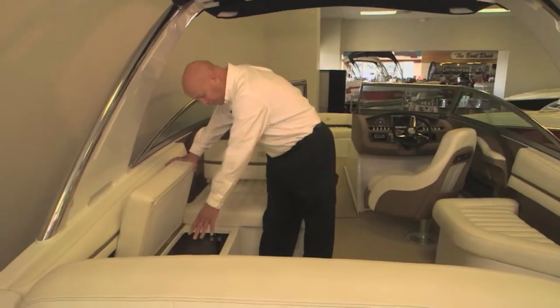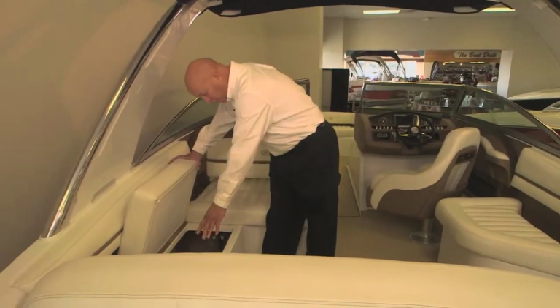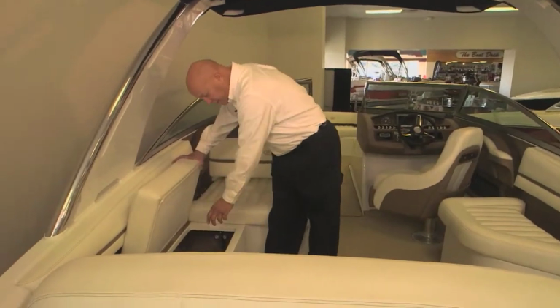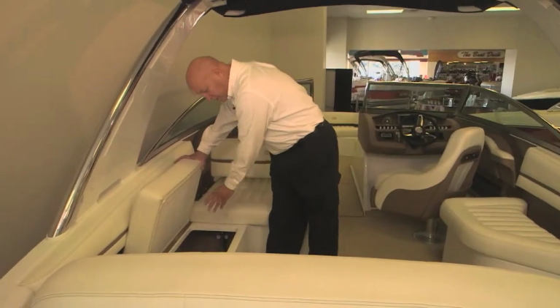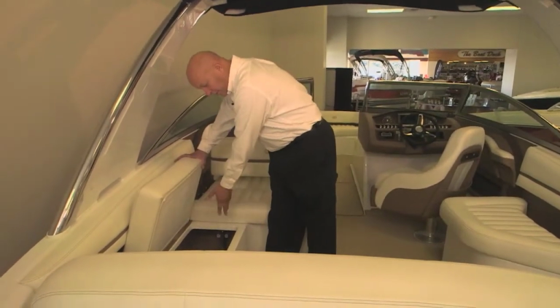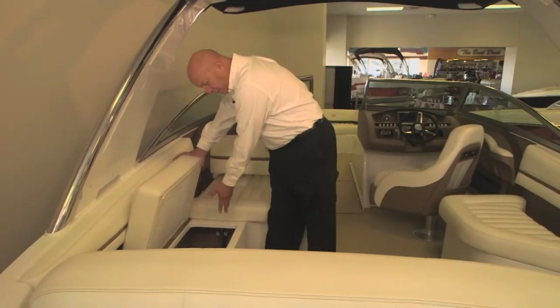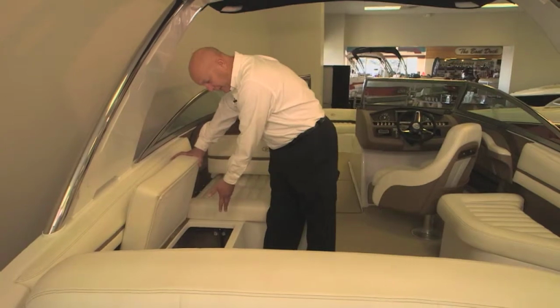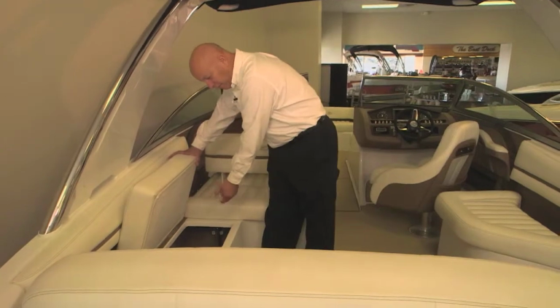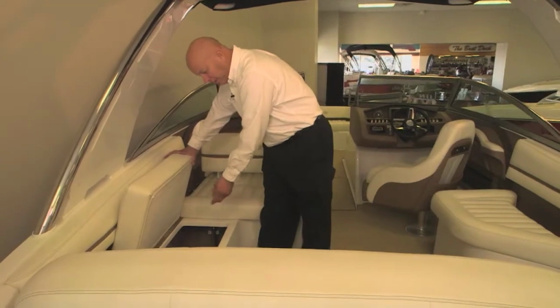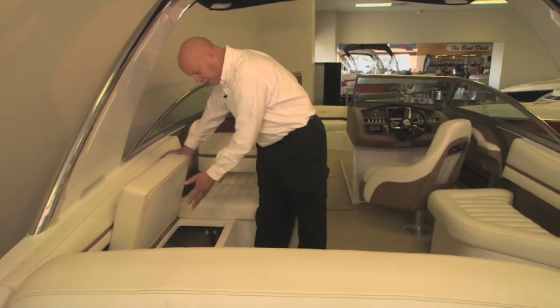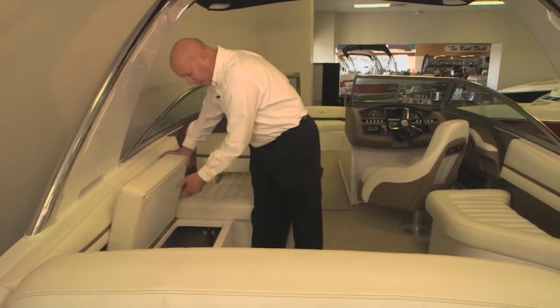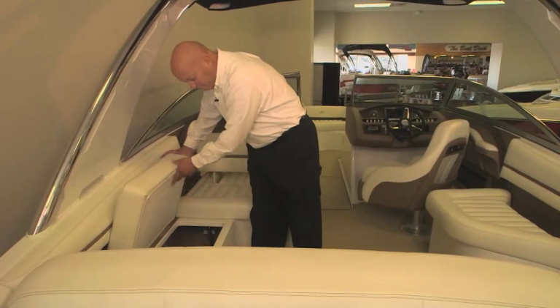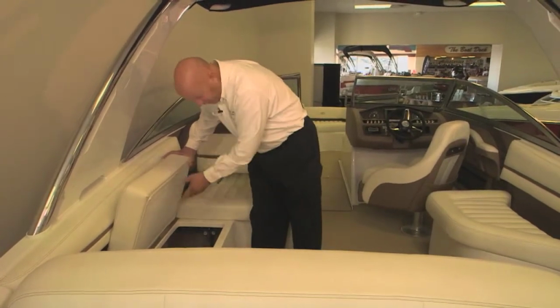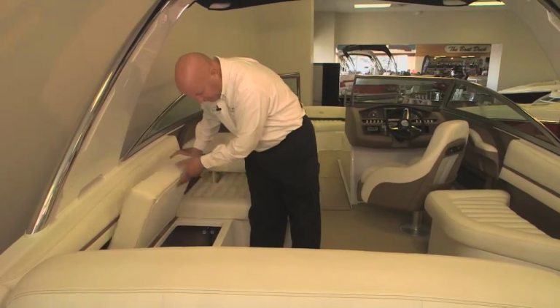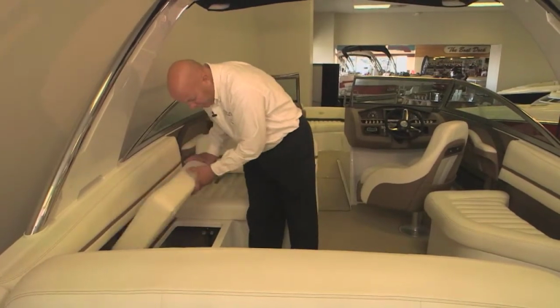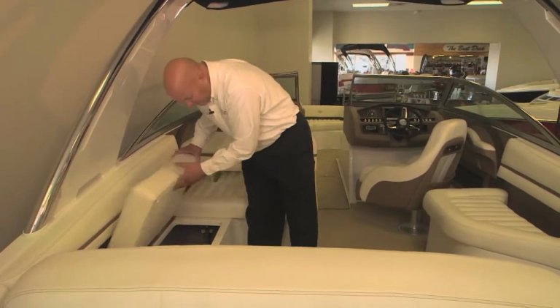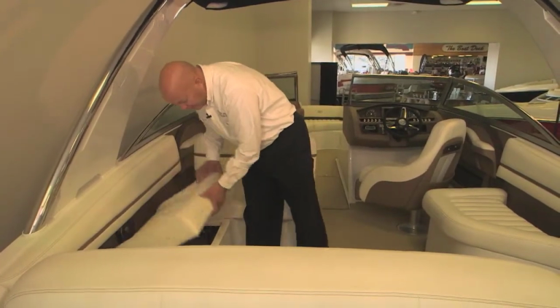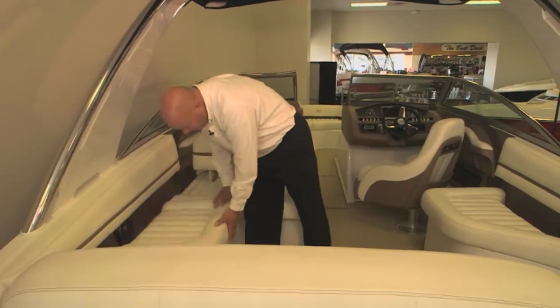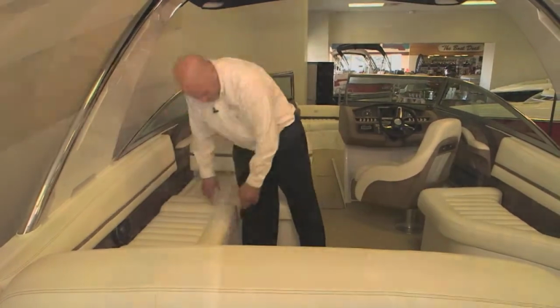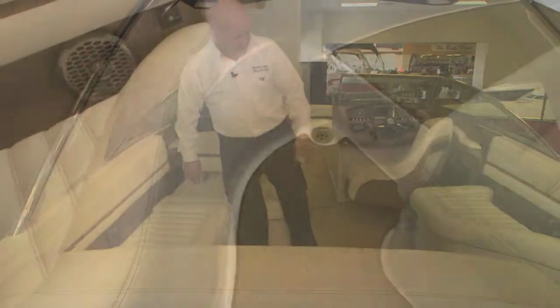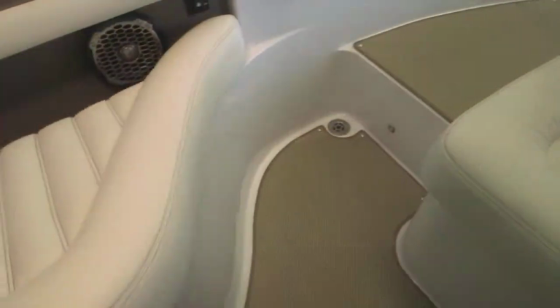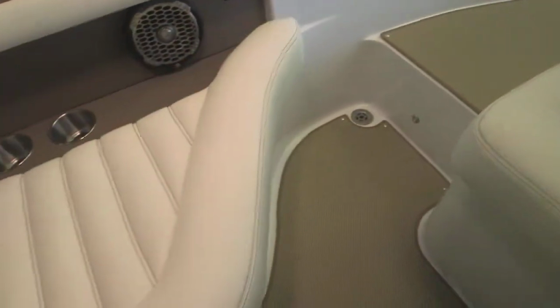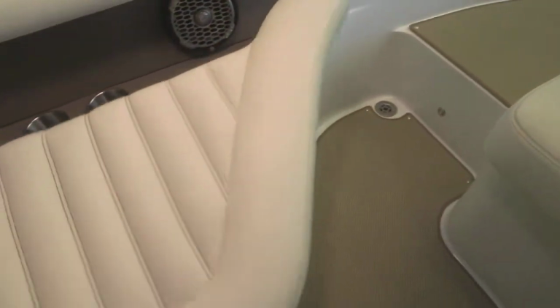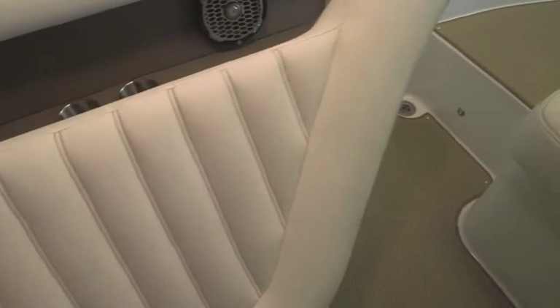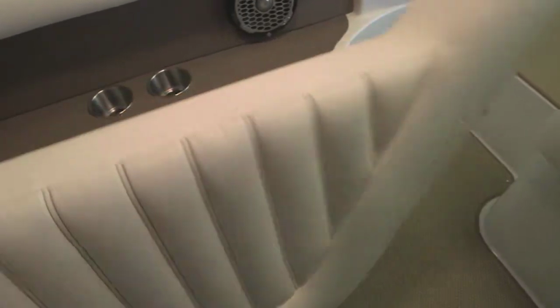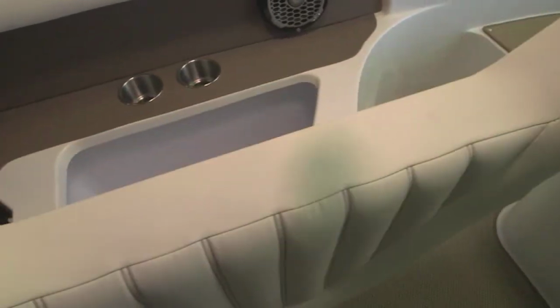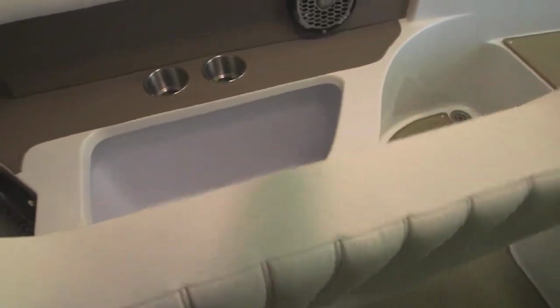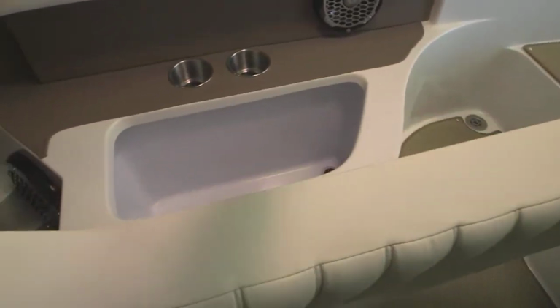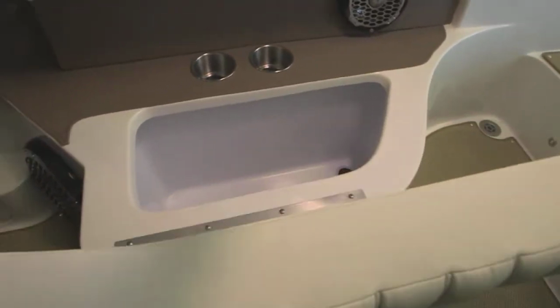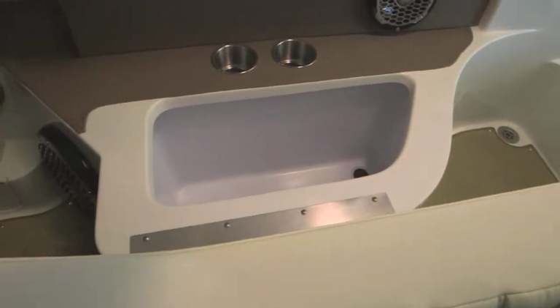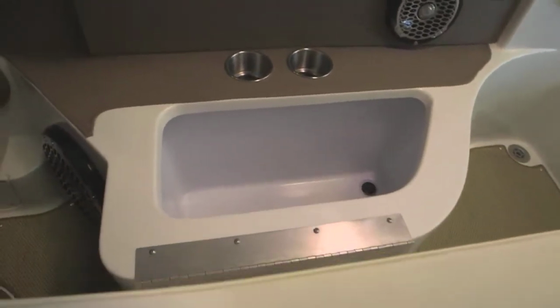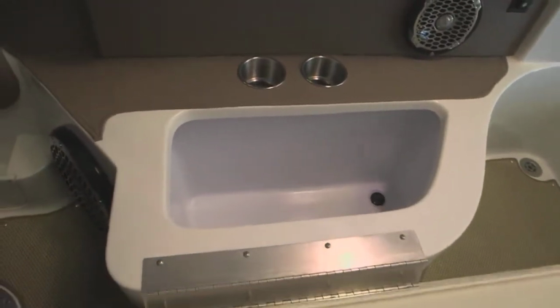There's a dual battery switch, and this boat has an air compressor in it. There's a fire extinguisher on this side, and a built-in cooler on this side — double hinged.